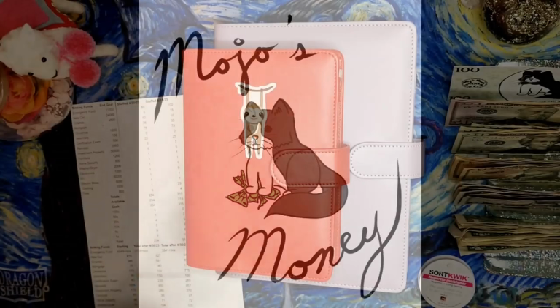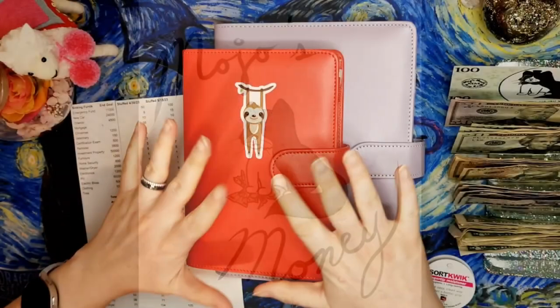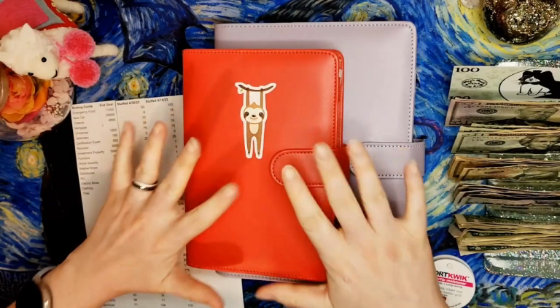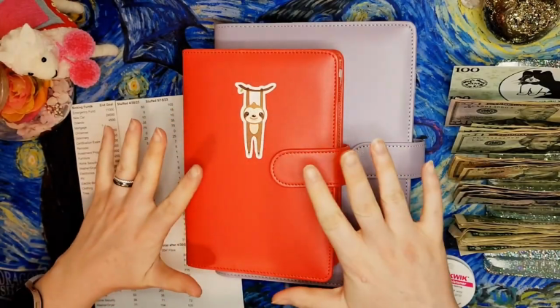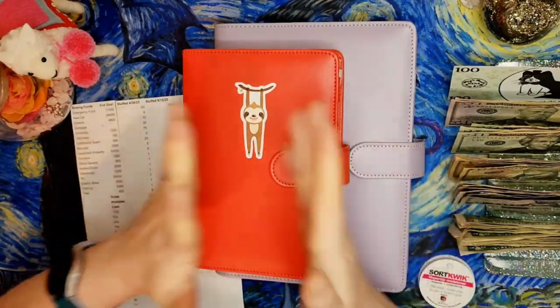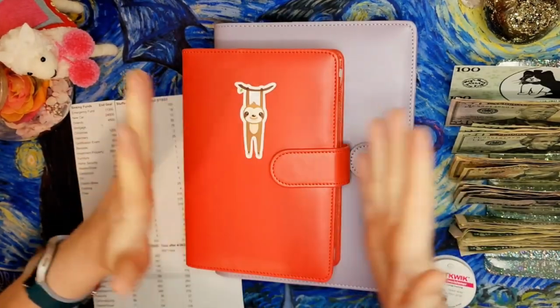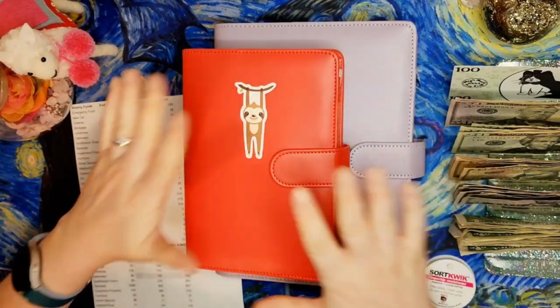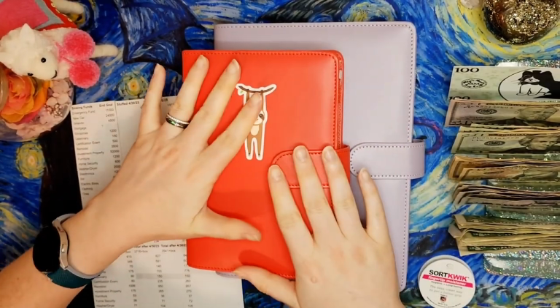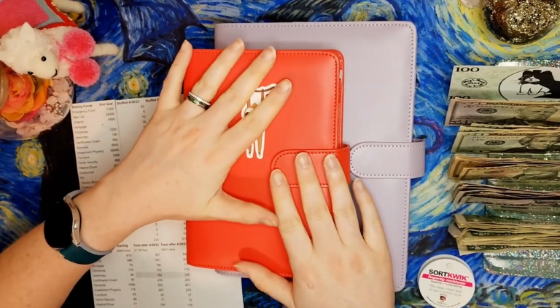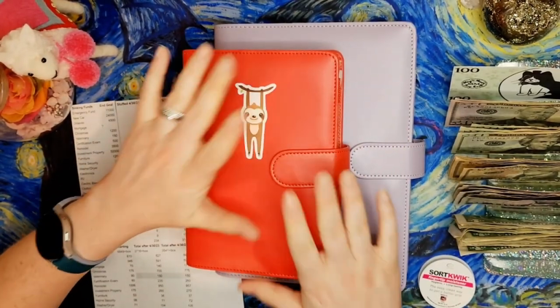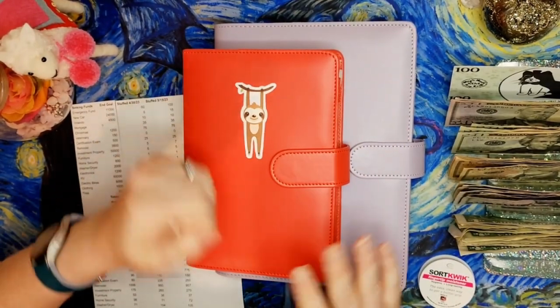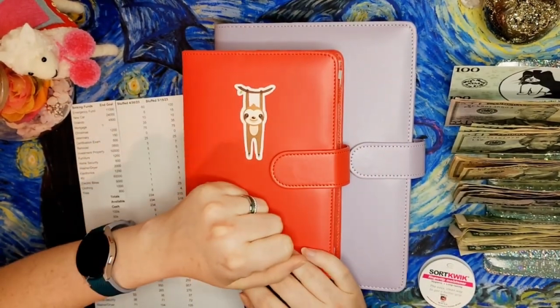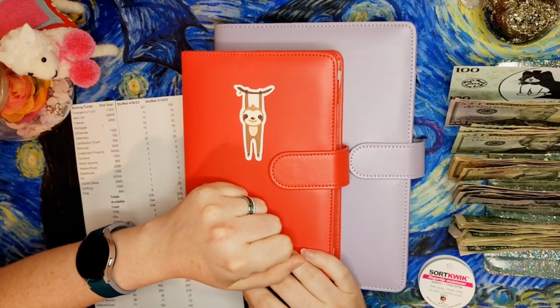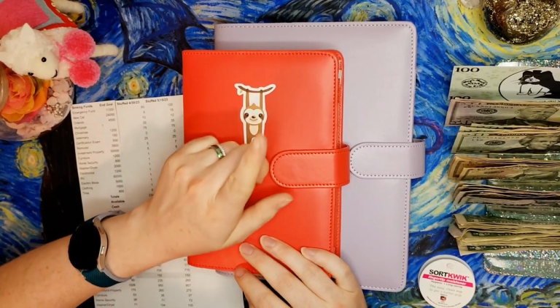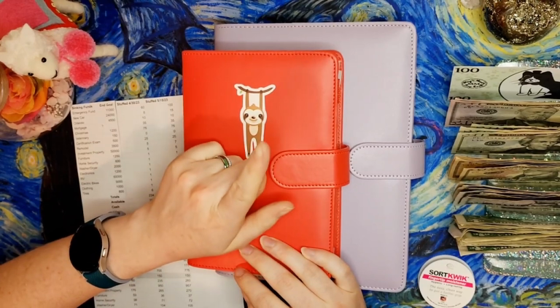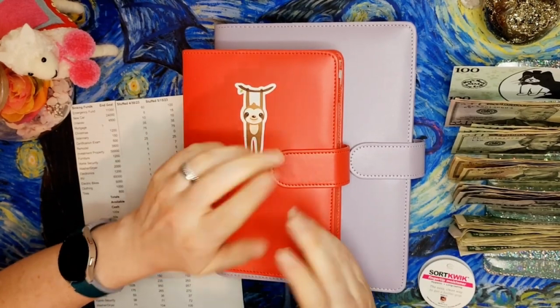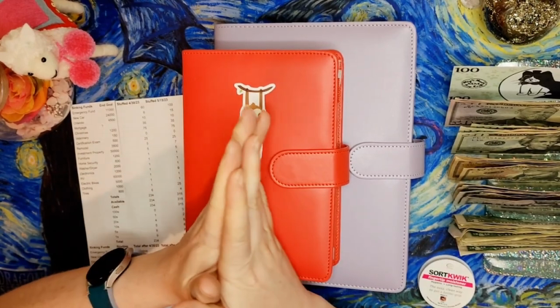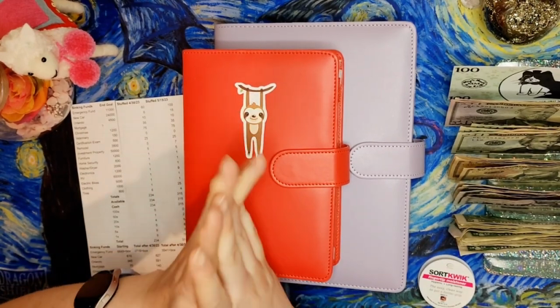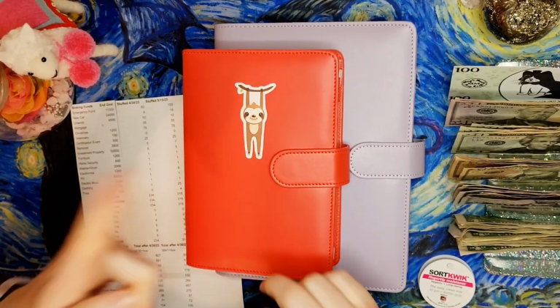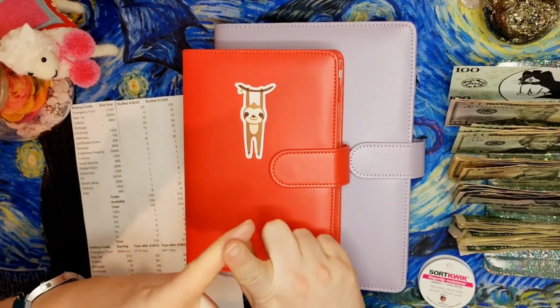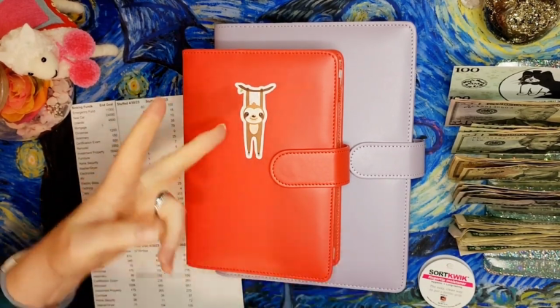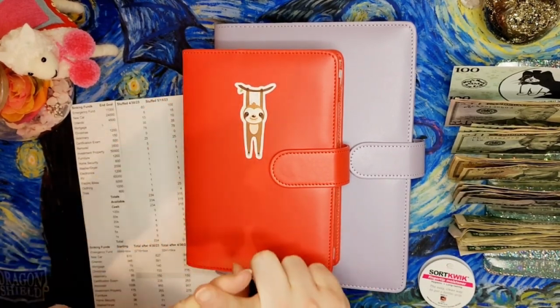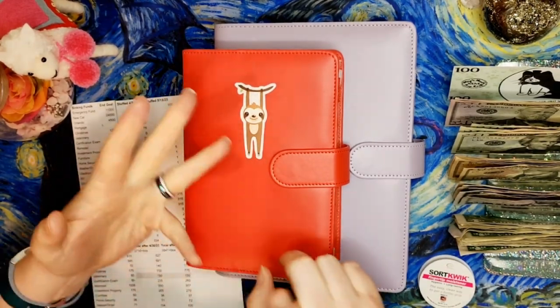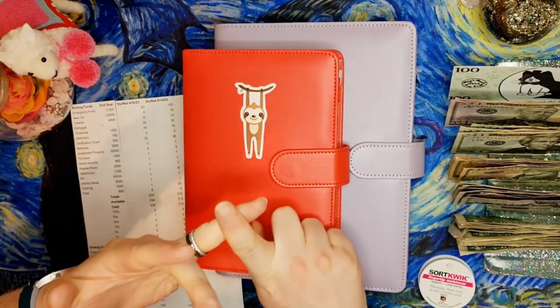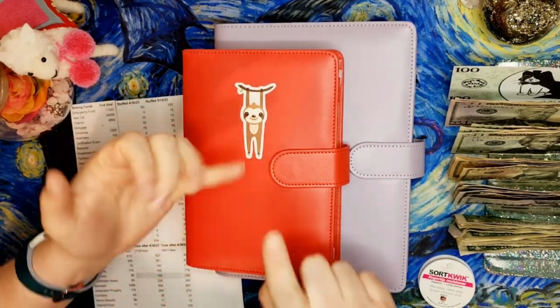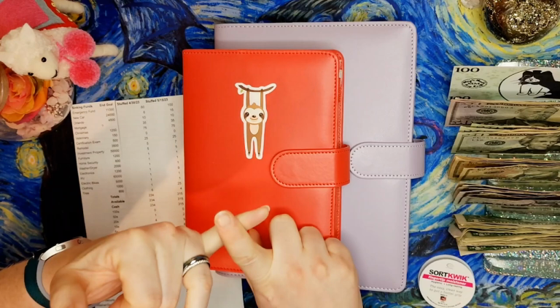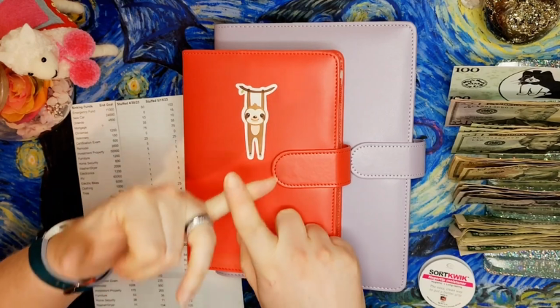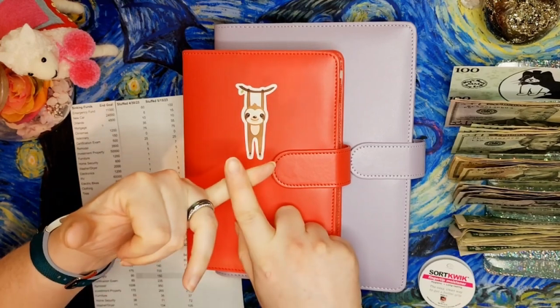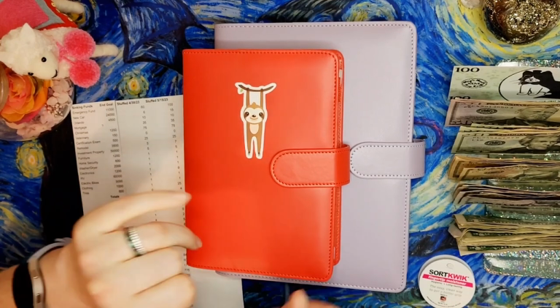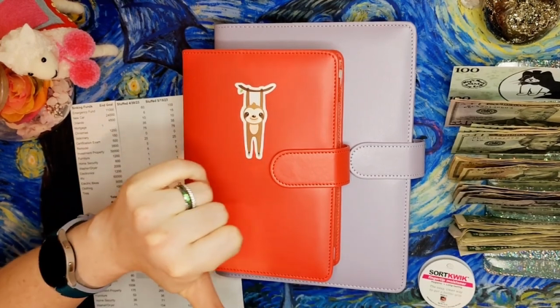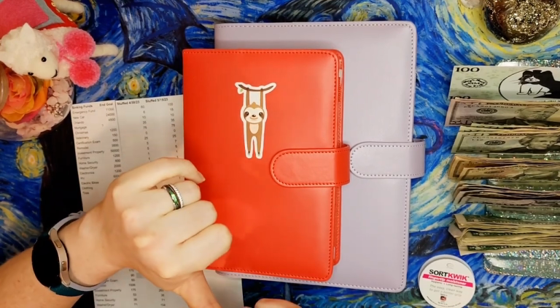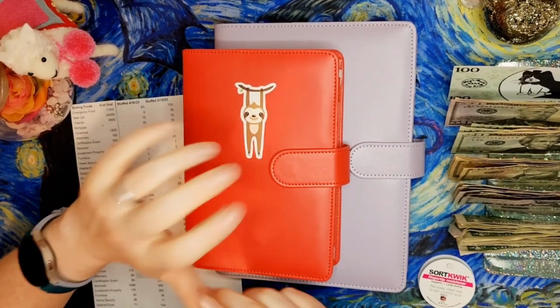Hi everyone! Welcome back to Mojo's Money. My name is Lacey and on Mojo's Money we talk about cash stuffing, budgeting, sinking funds, paying down my mortgage, and savings challenges.